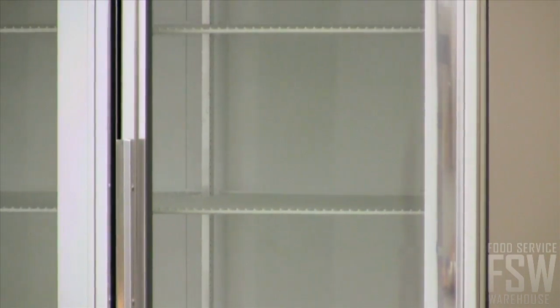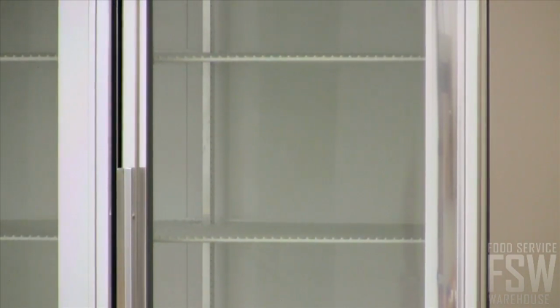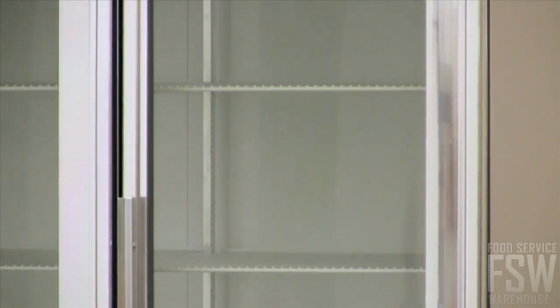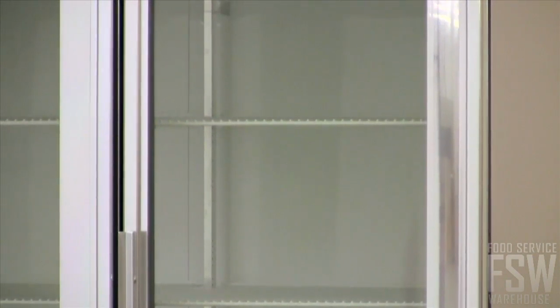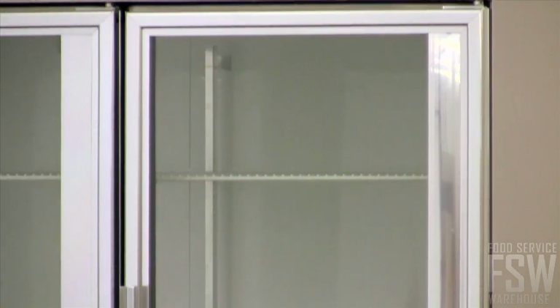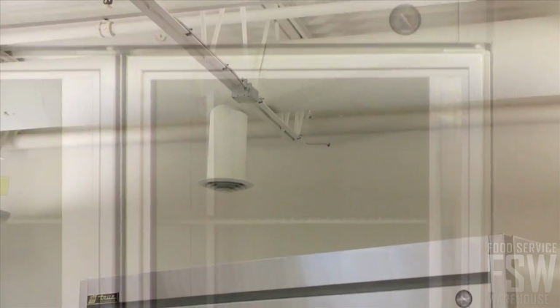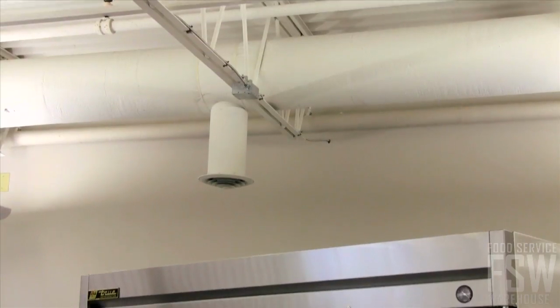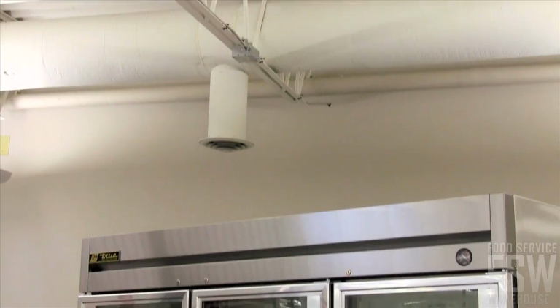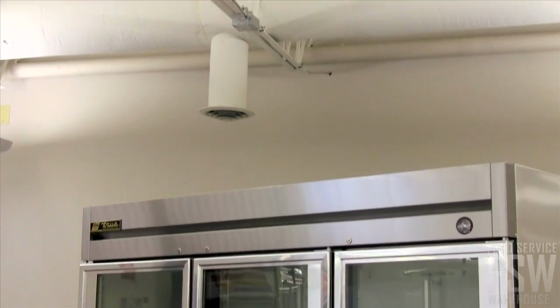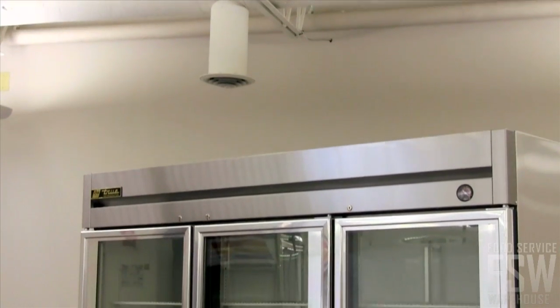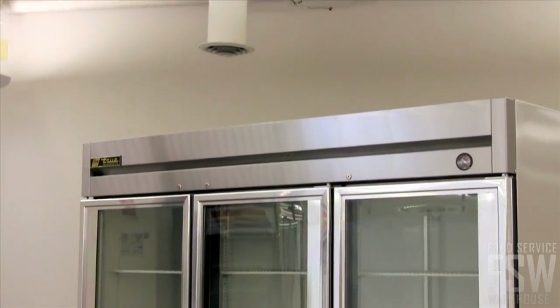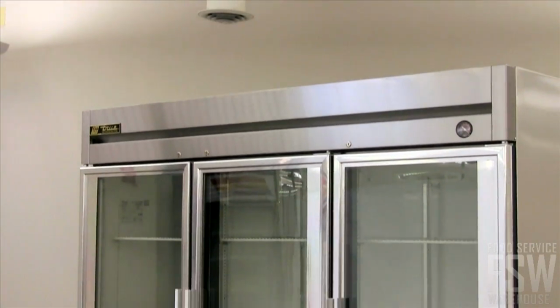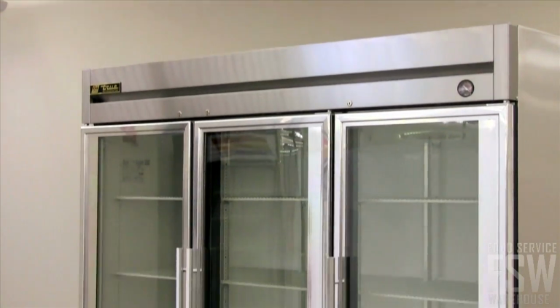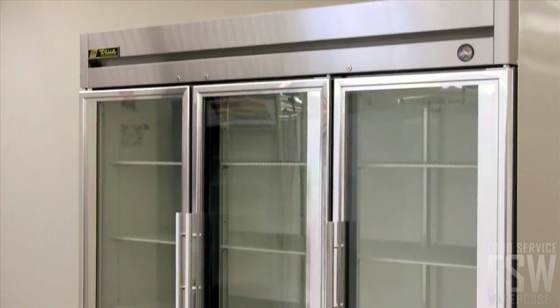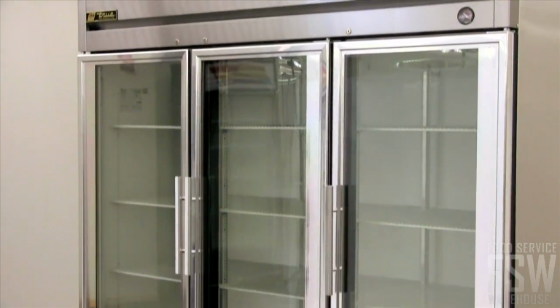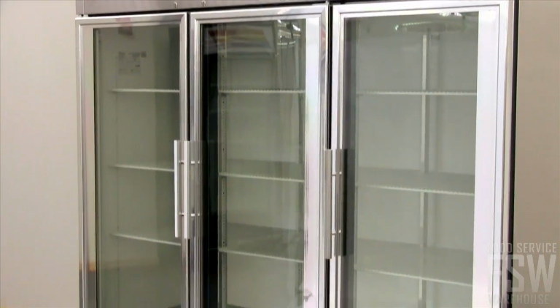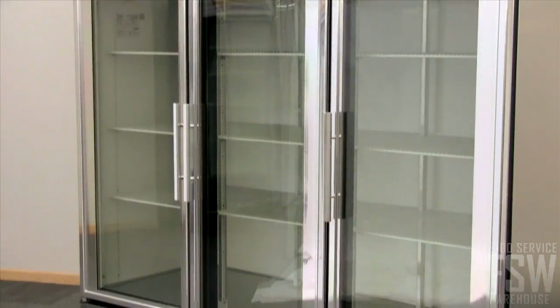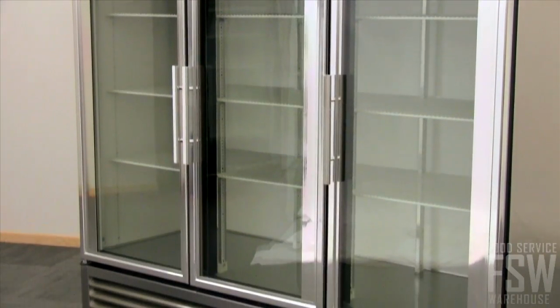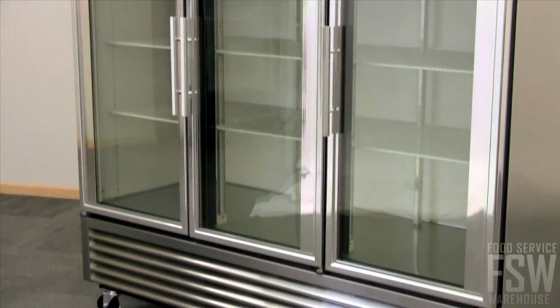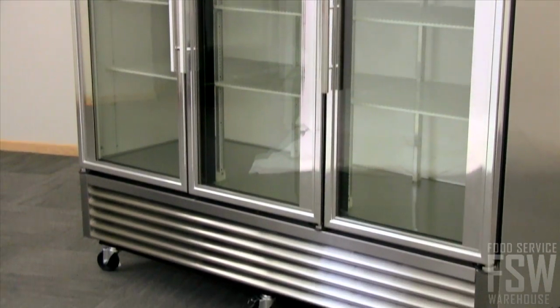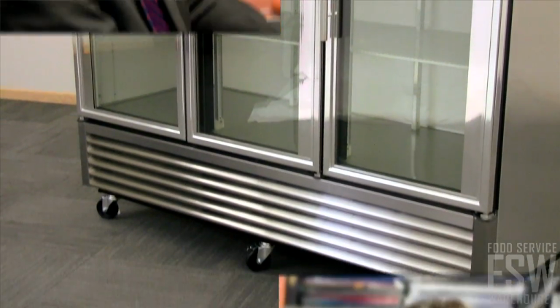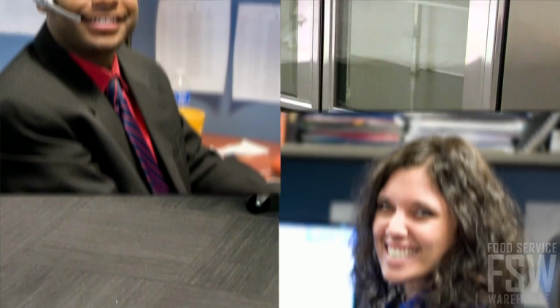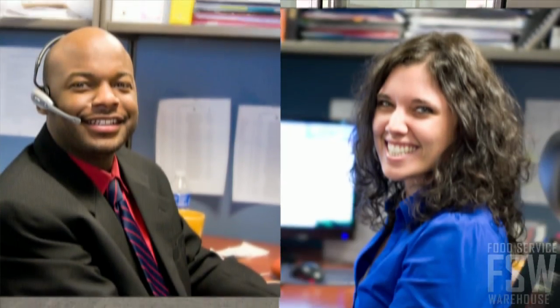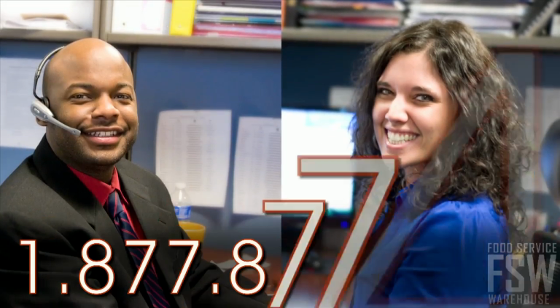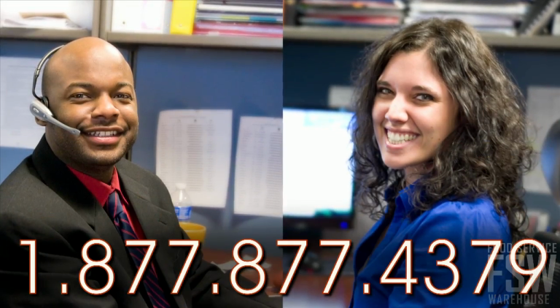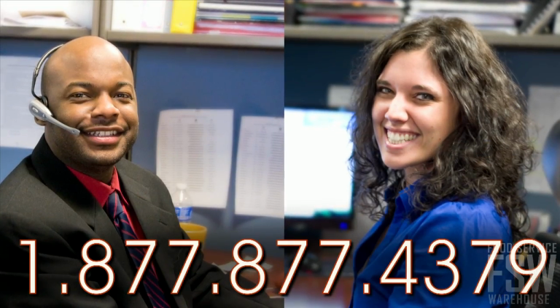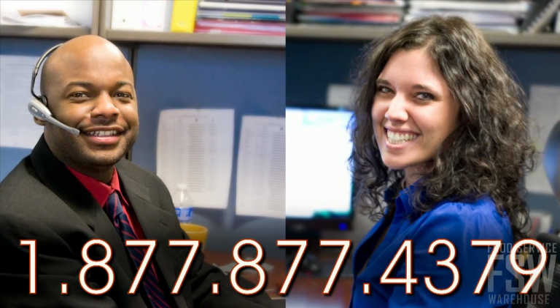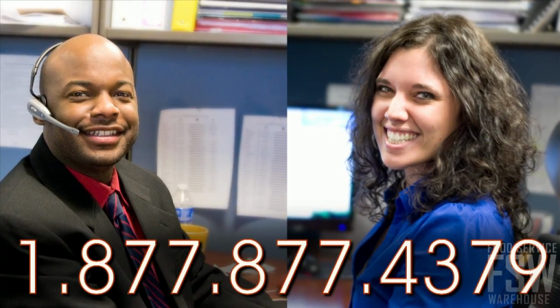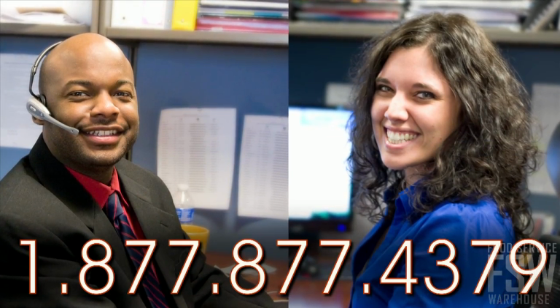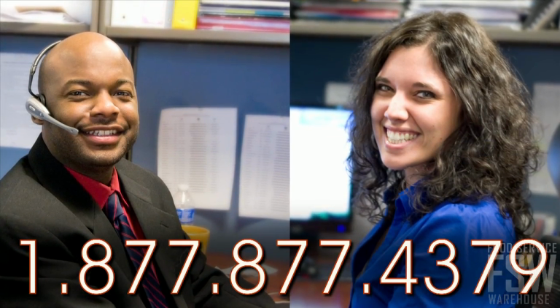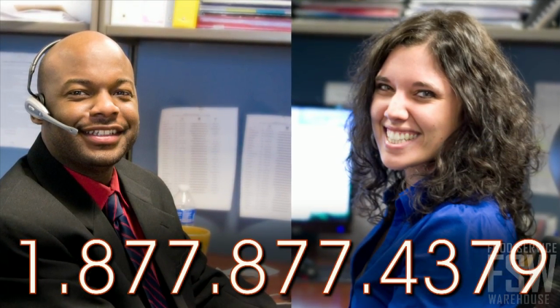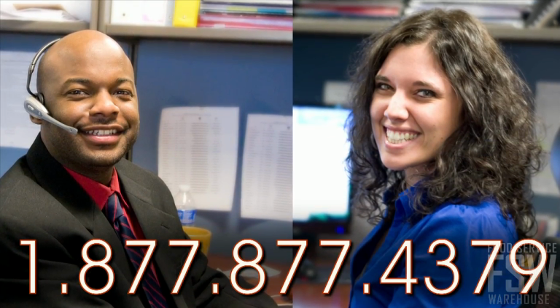The True T72FG is constructed using state-of-the-art manufacturing processes and high-quality materials. Call a personal account manager at foodservicewarehouse.com and order yours today.